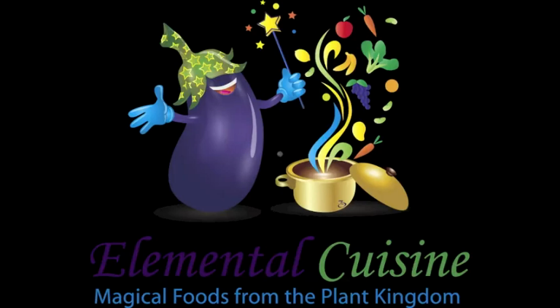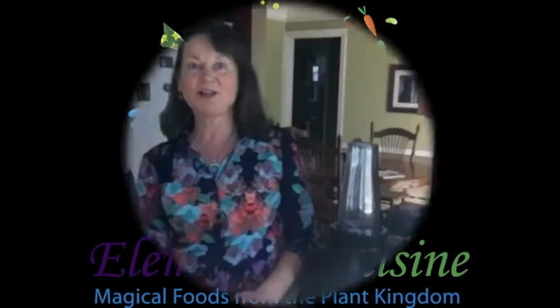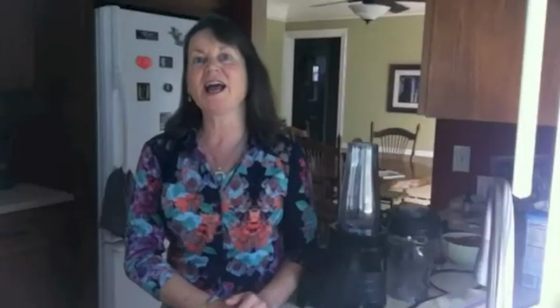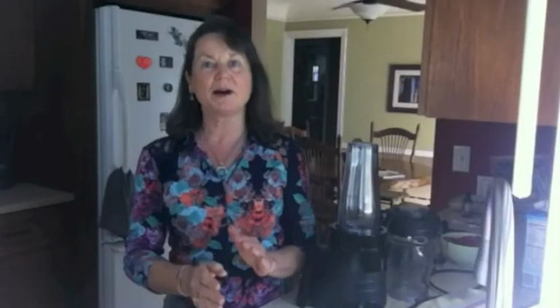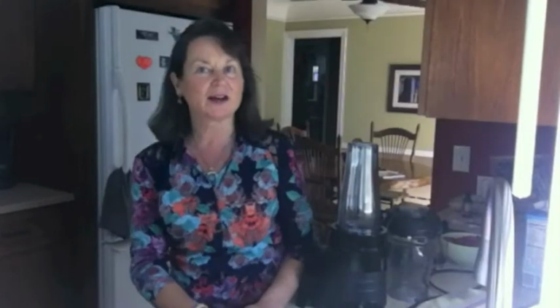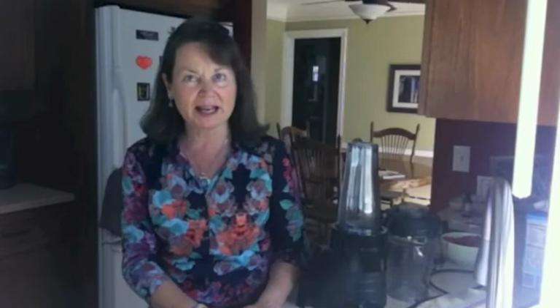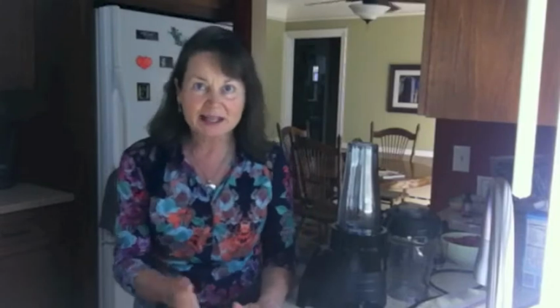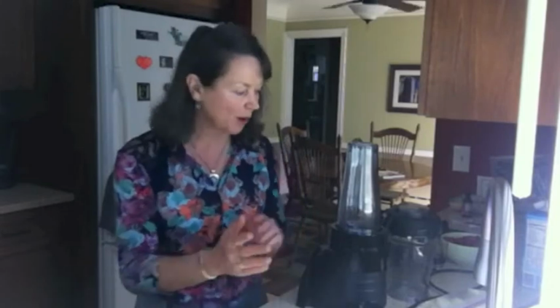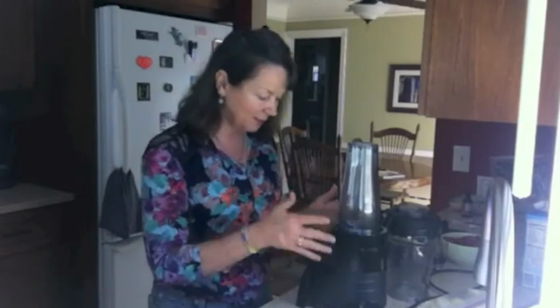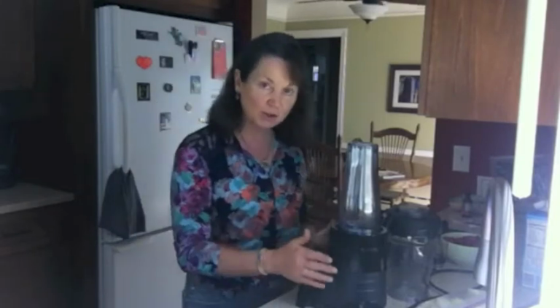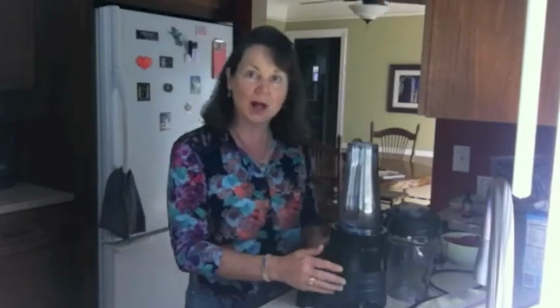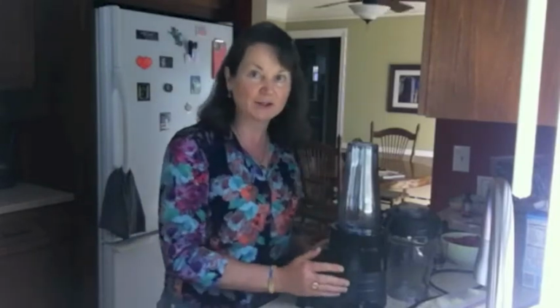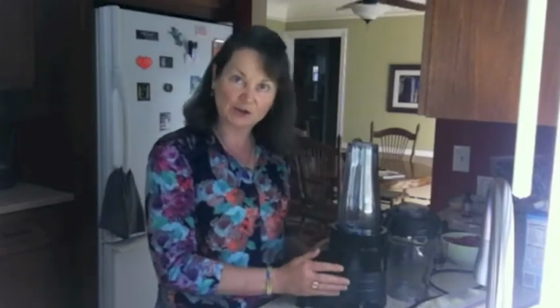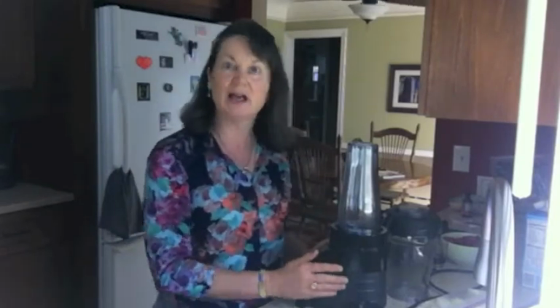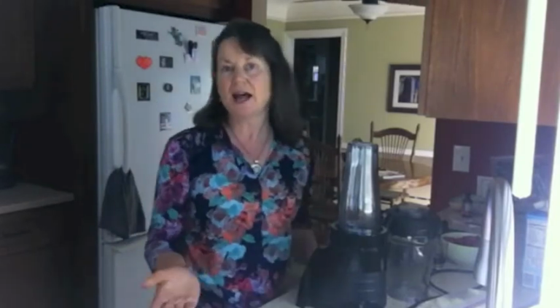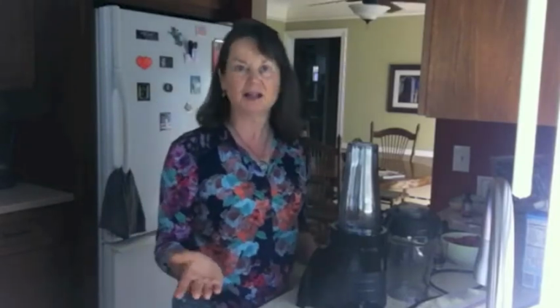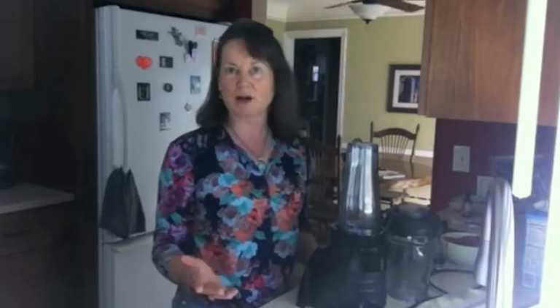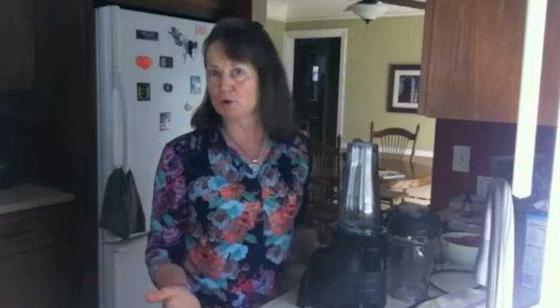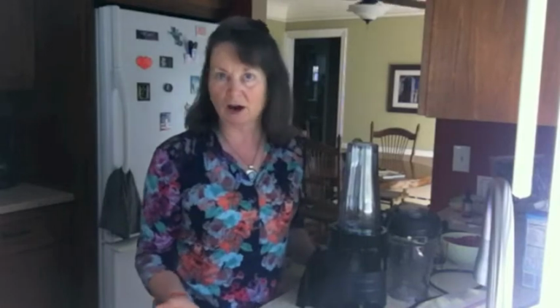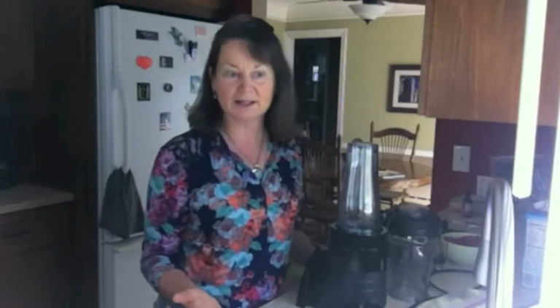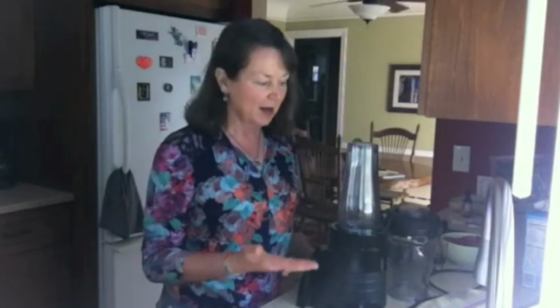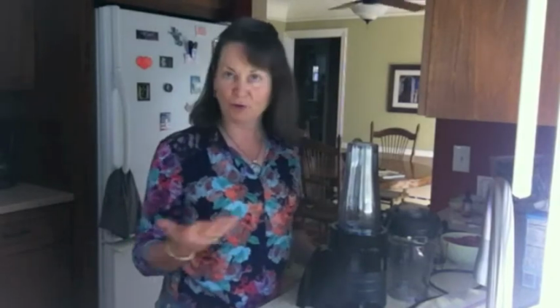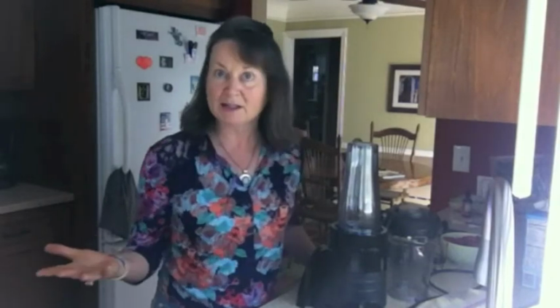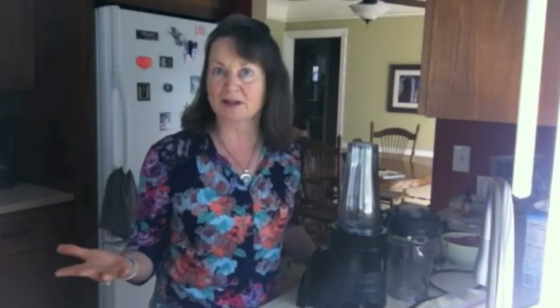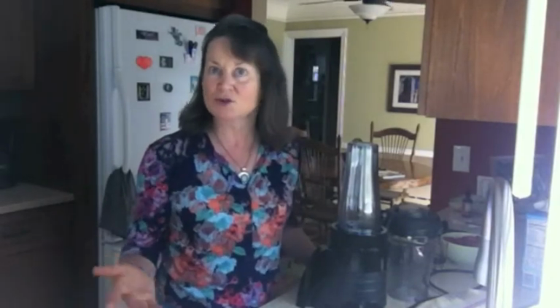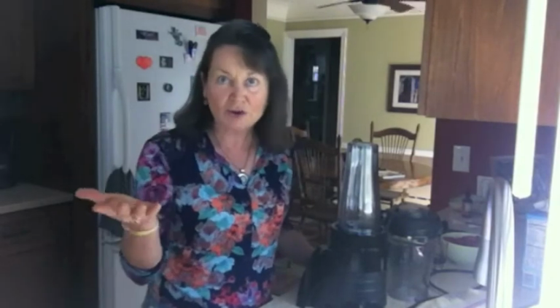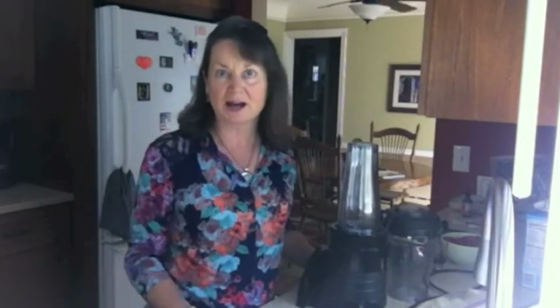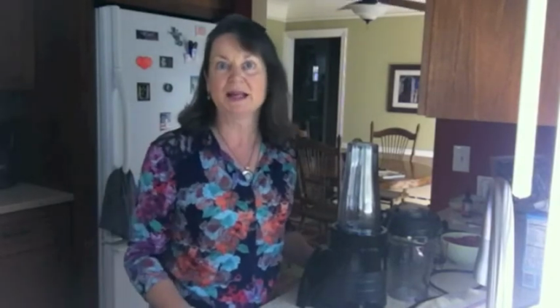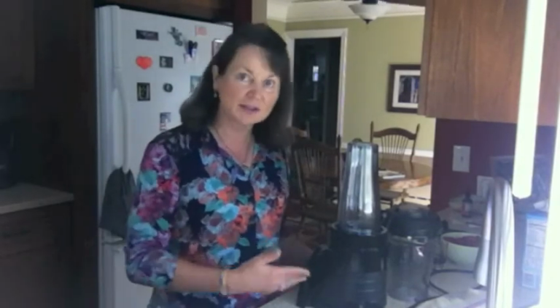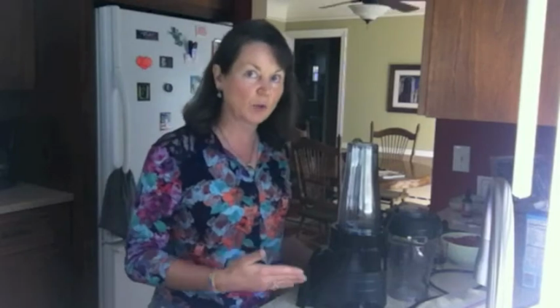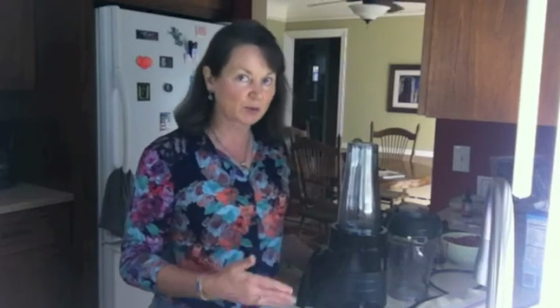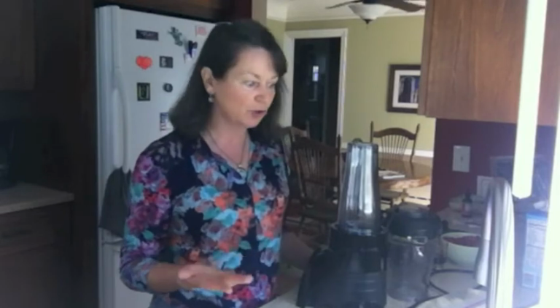Hey, Pamela here and I'm at a friend's house in Minneapolis. He just bought the Vitamix Personal Blender S30 and I thought I'd give you a couple pros and cons before you buy something like this so that you can decide if this is the one that's right for you.